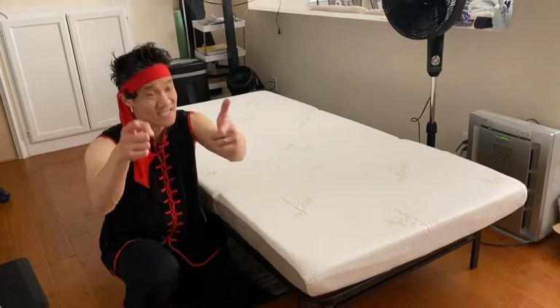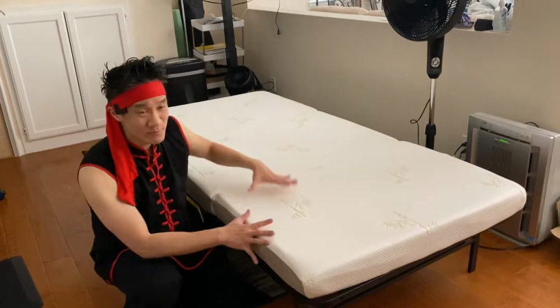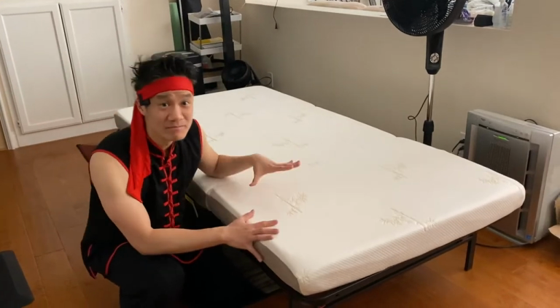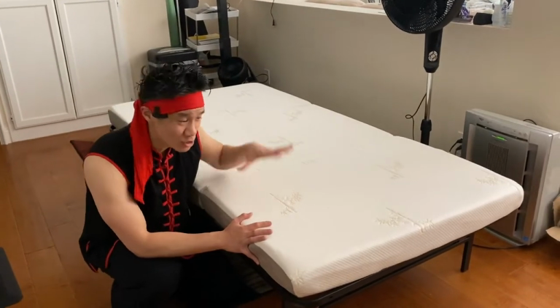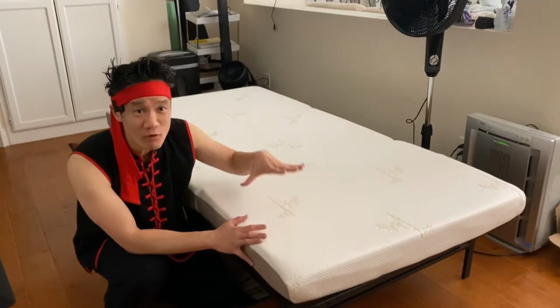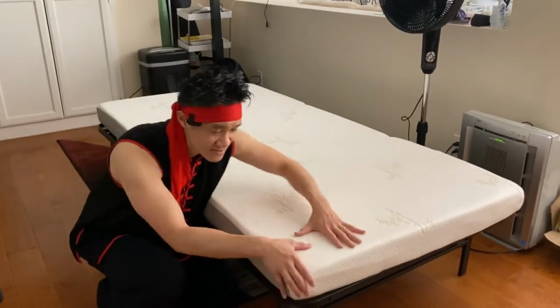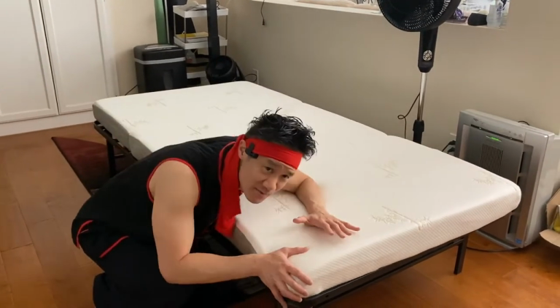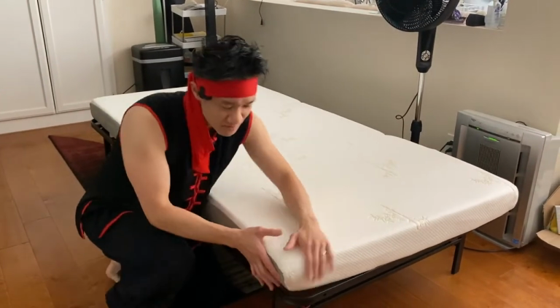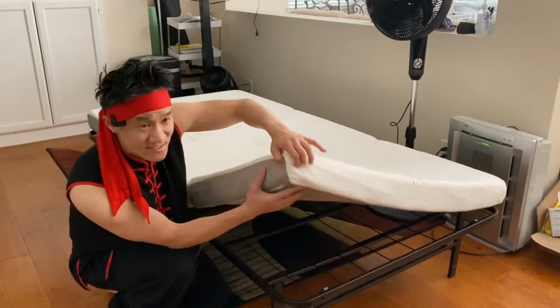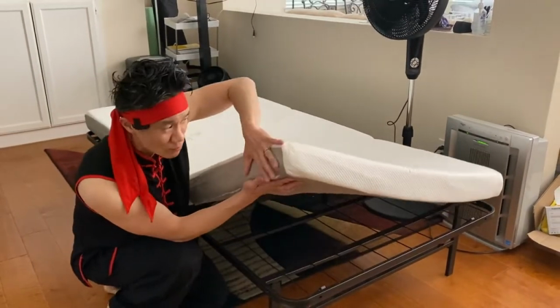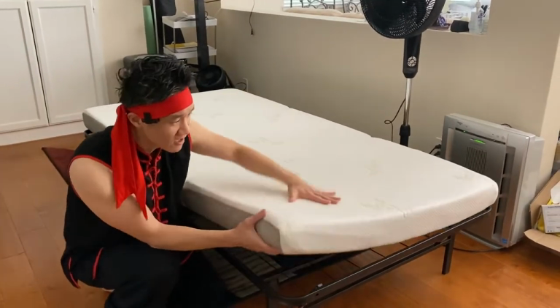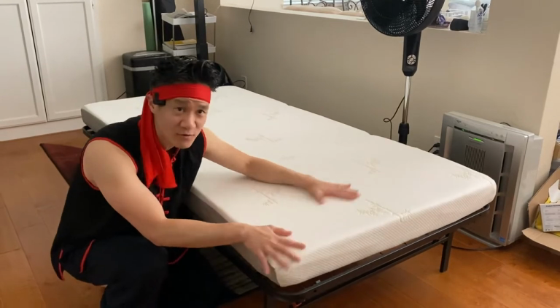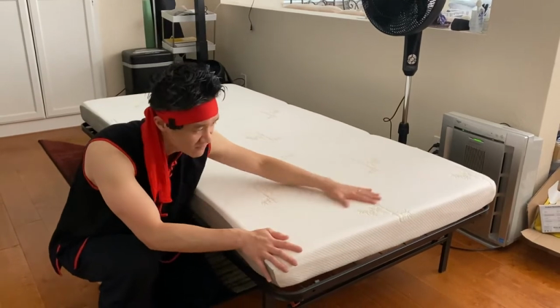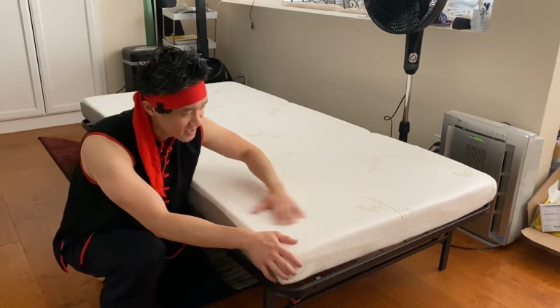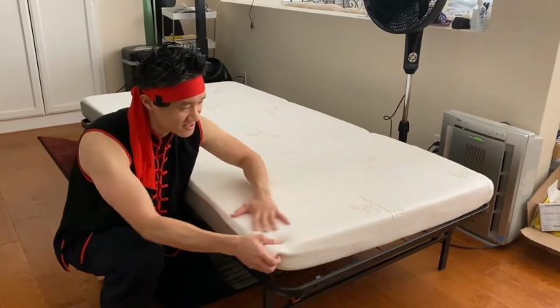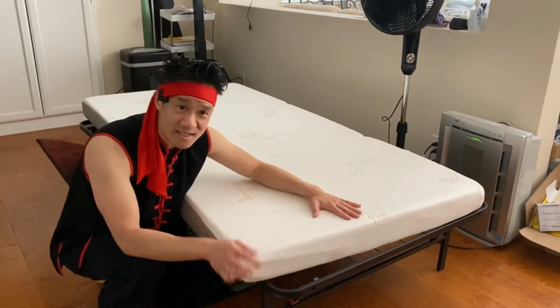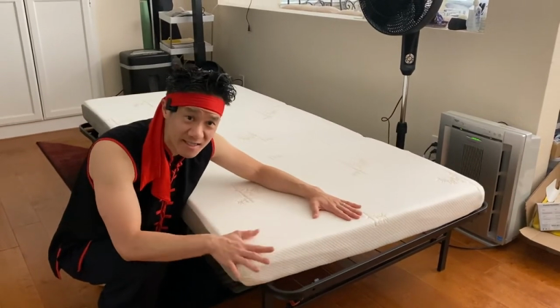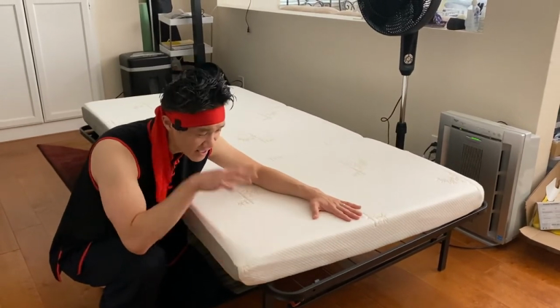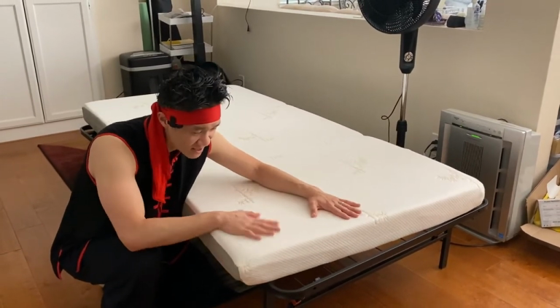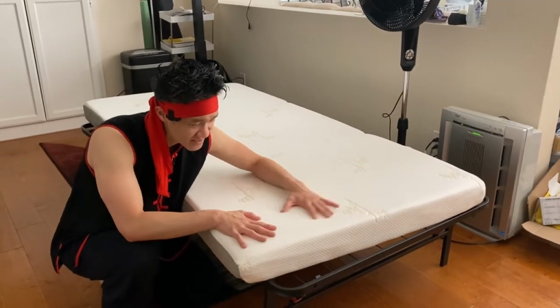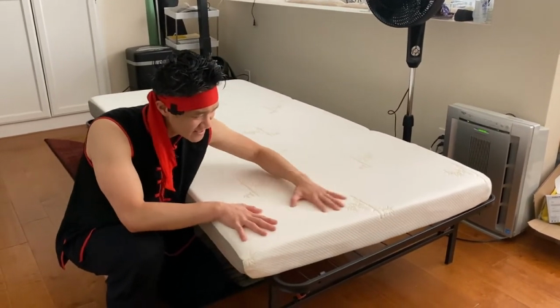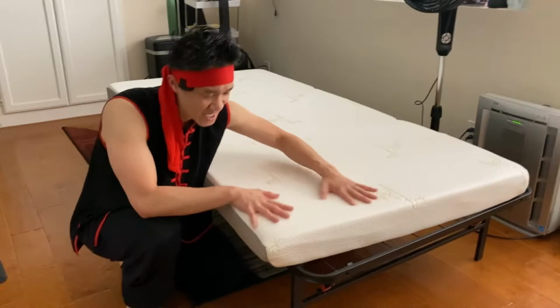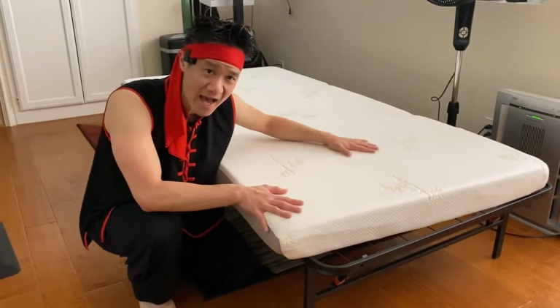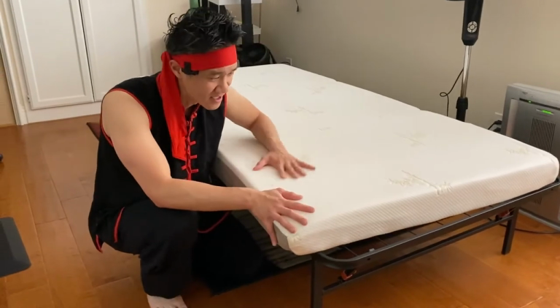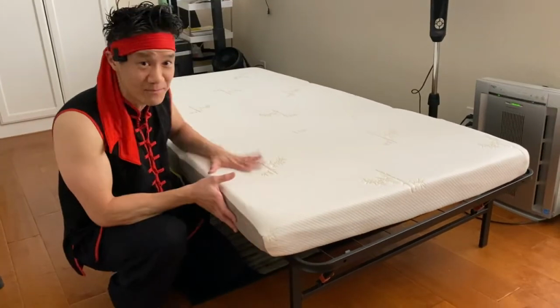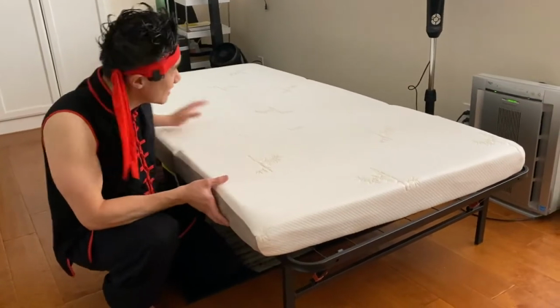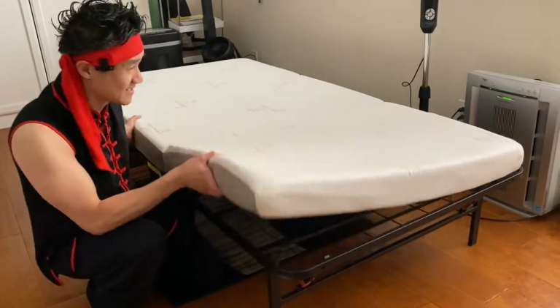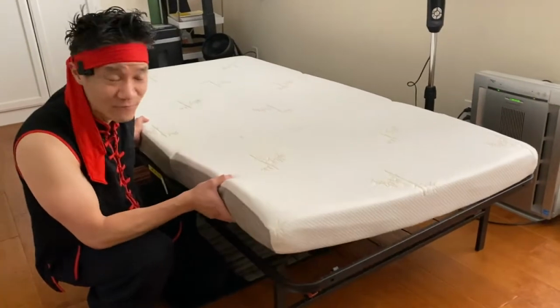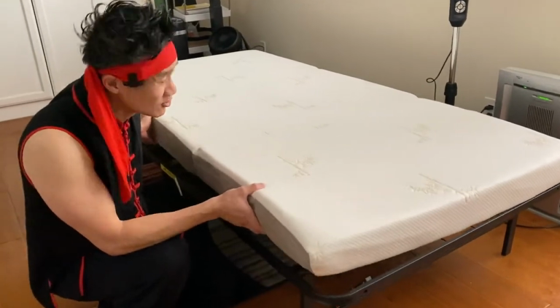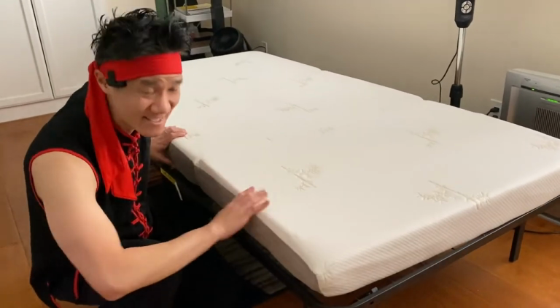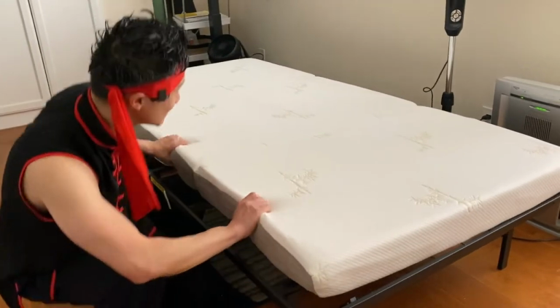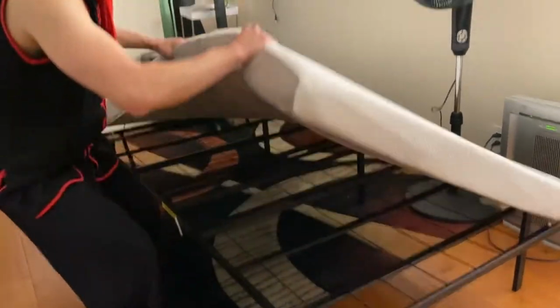Right here we have the Miliard Tri-Fold mattress. Super comfortable. This comes with a washable cover — you can take it off and wash it really easily. The cover has a nice textured pattern, and the best part is it's tri-fold, so it doesn't take up any space when you fold it up.